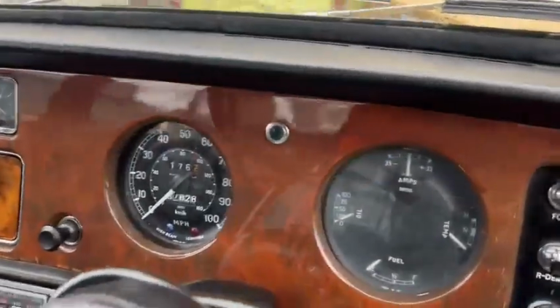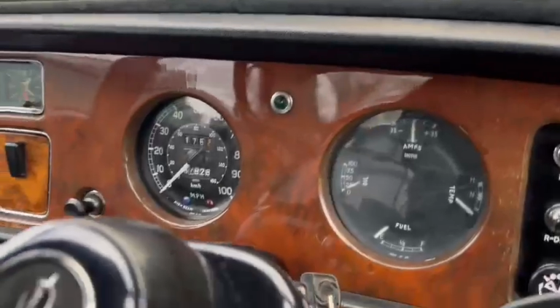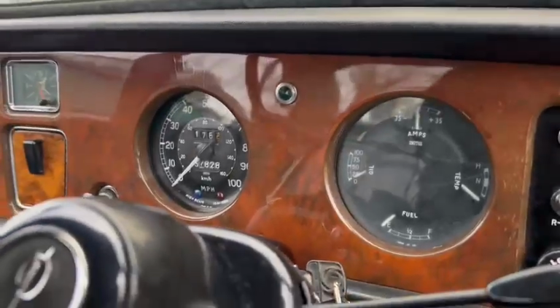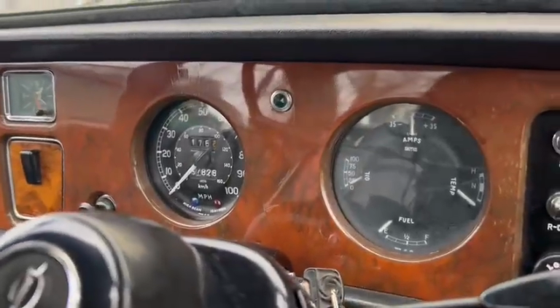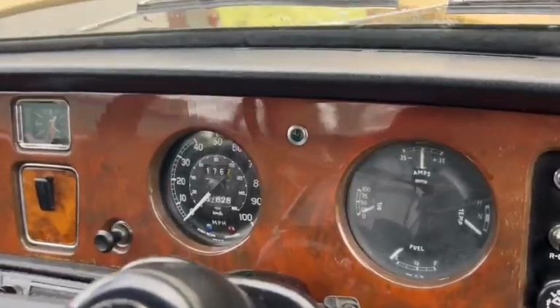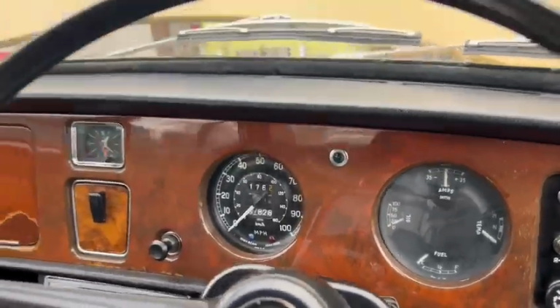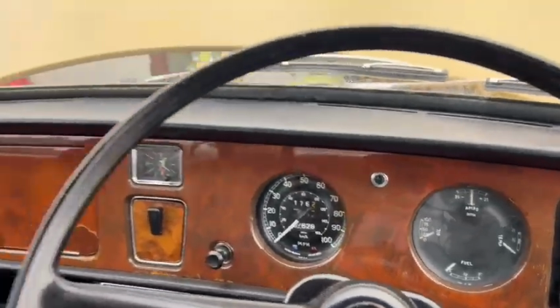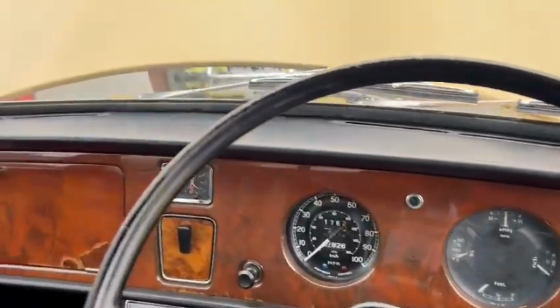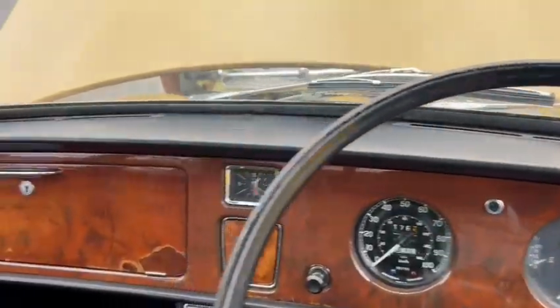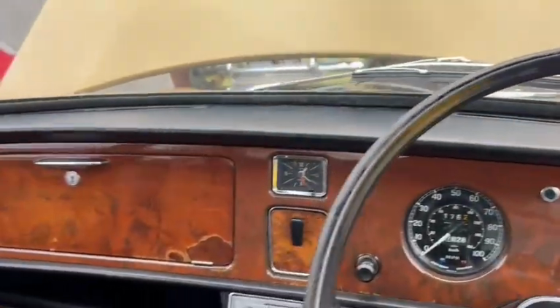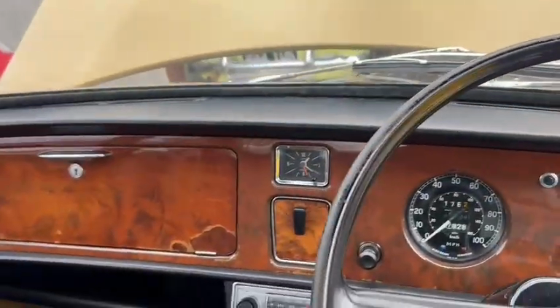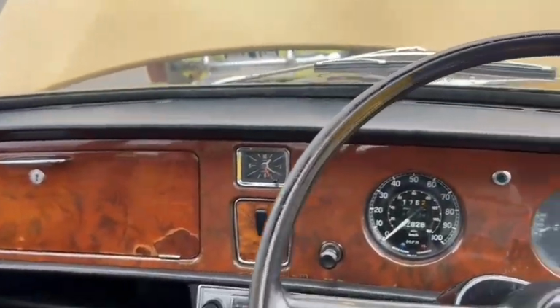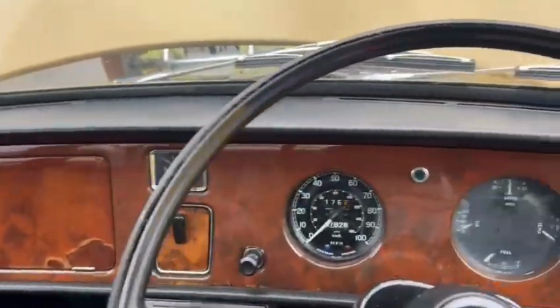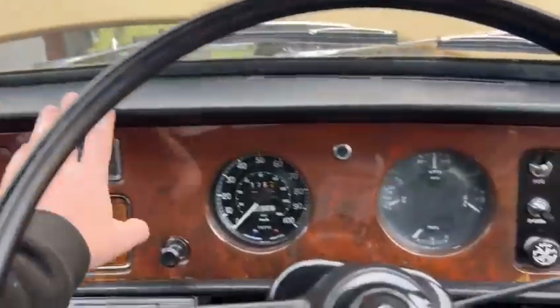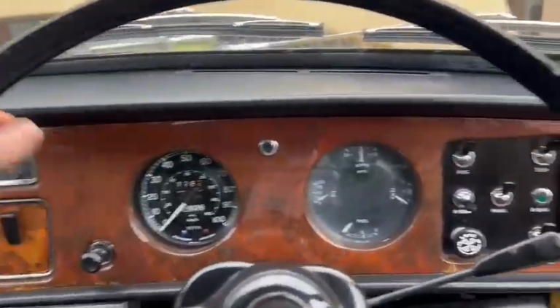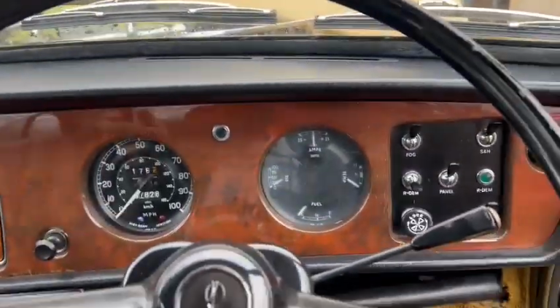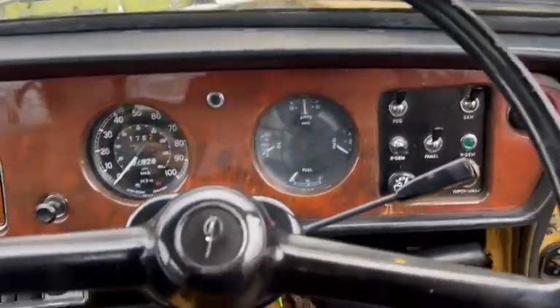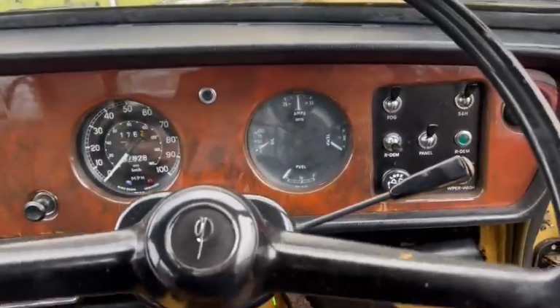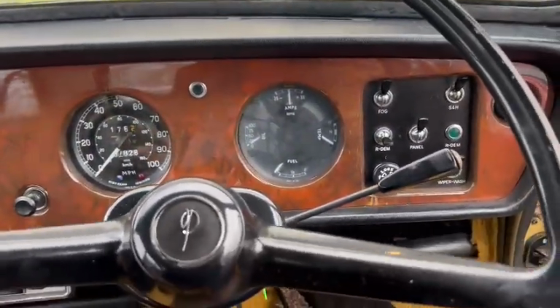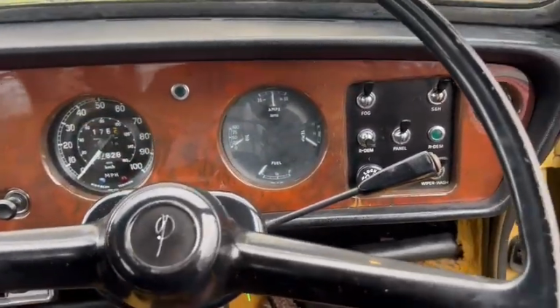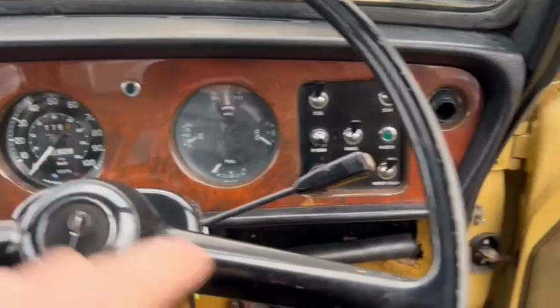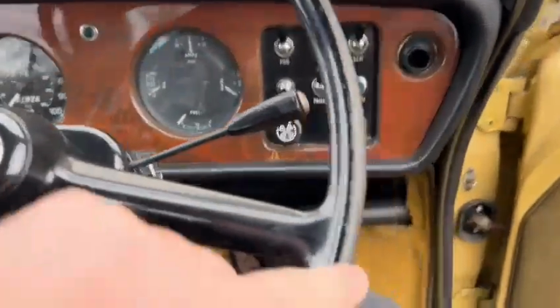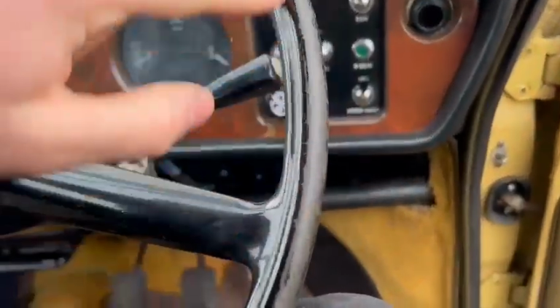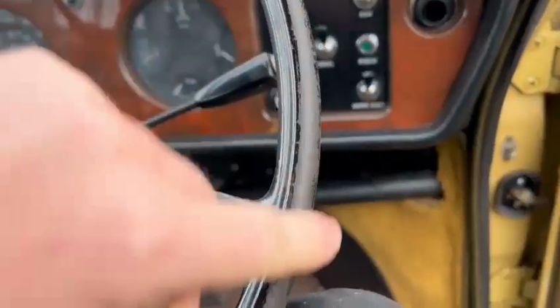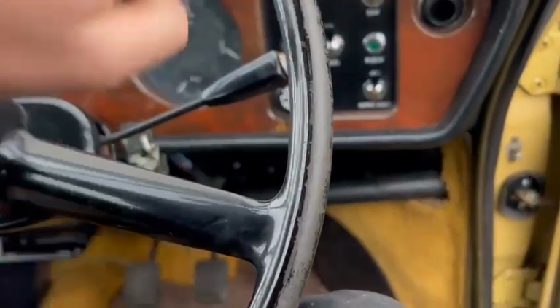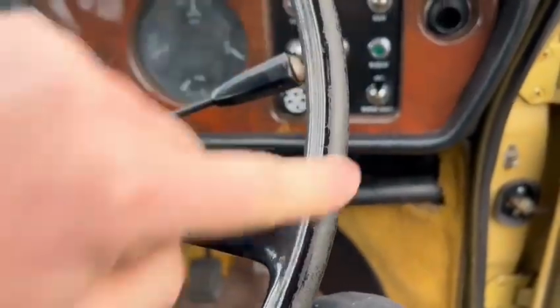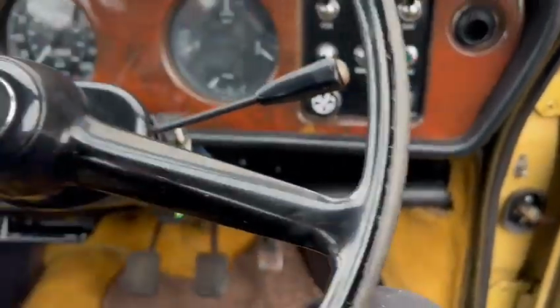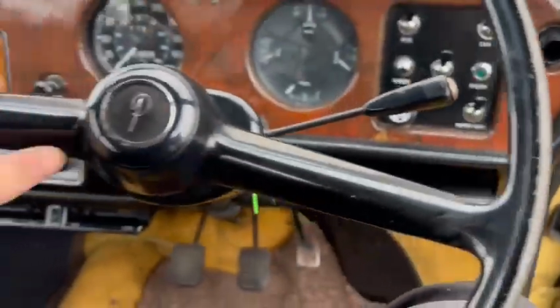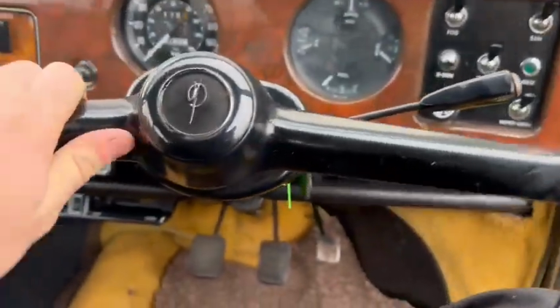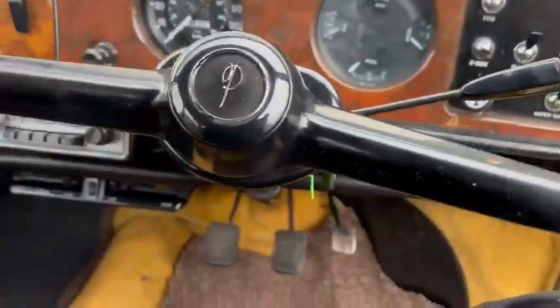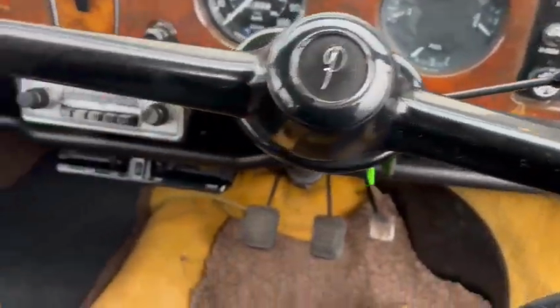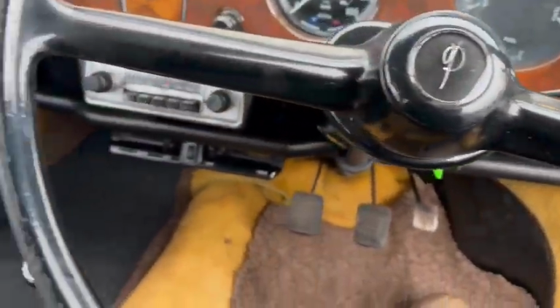What's she showing on there? 57,828 showing on the clock. Good dash top, steering wheel — usual little bit of wear in there, but overall okay.